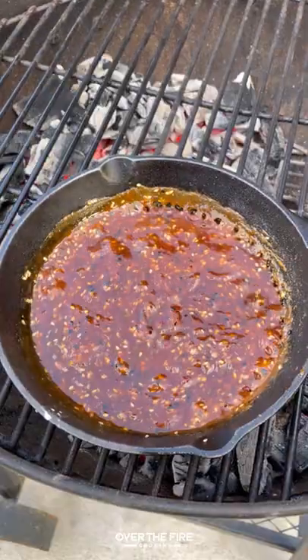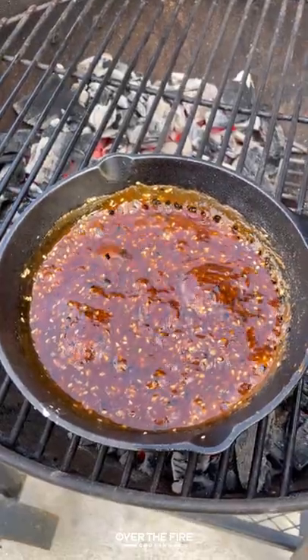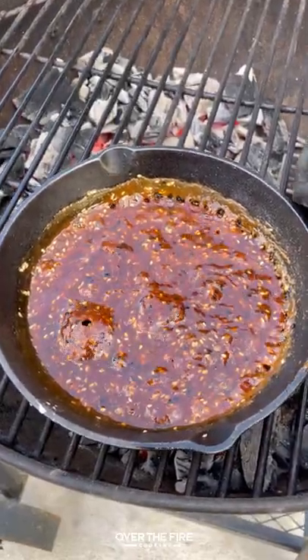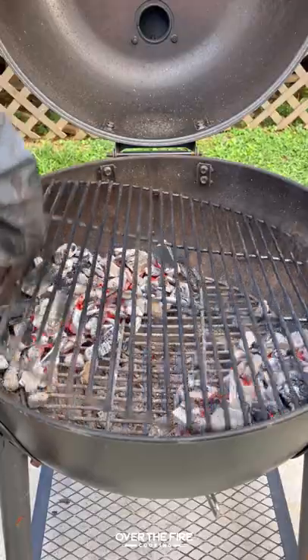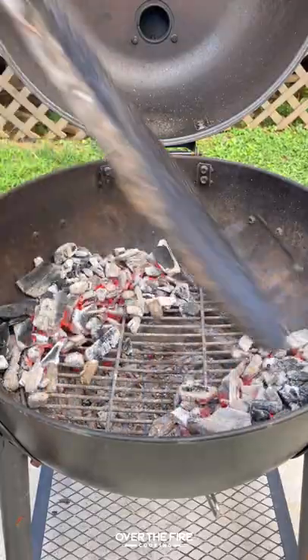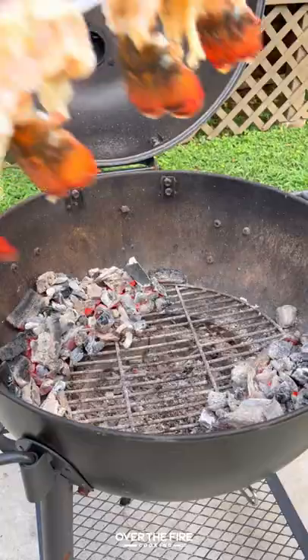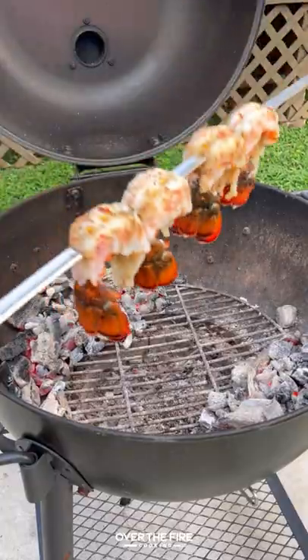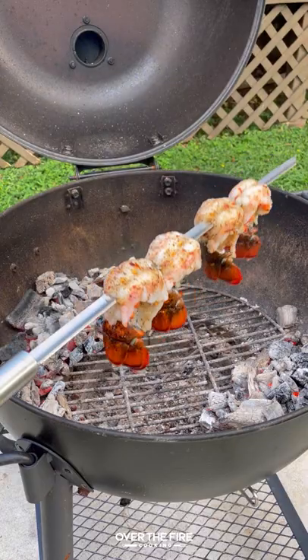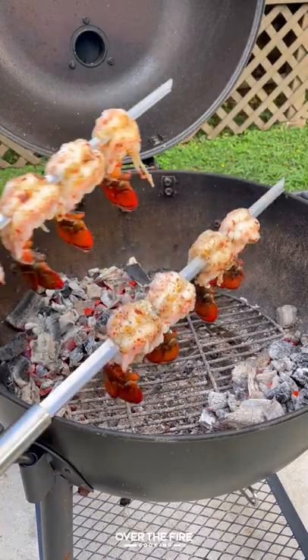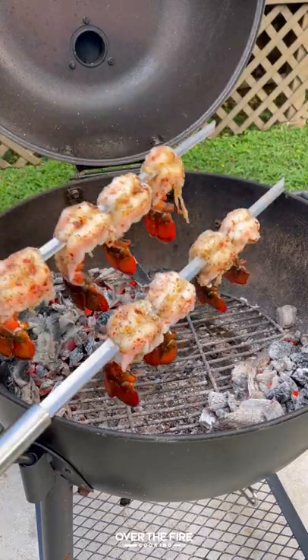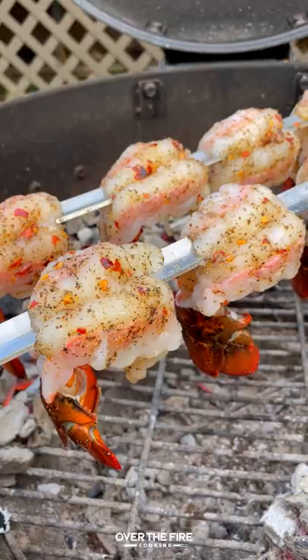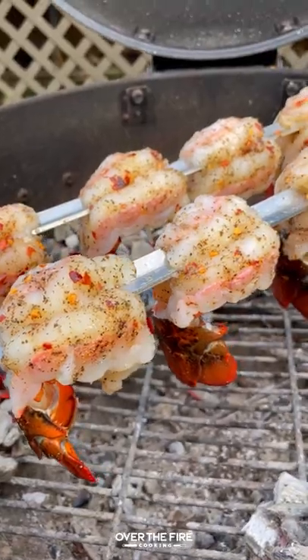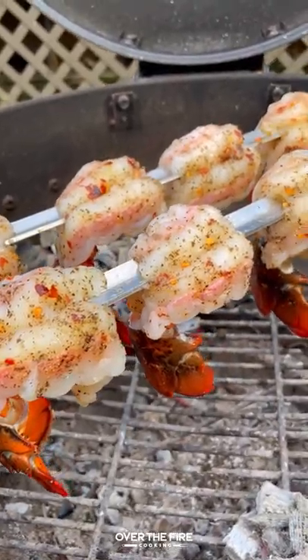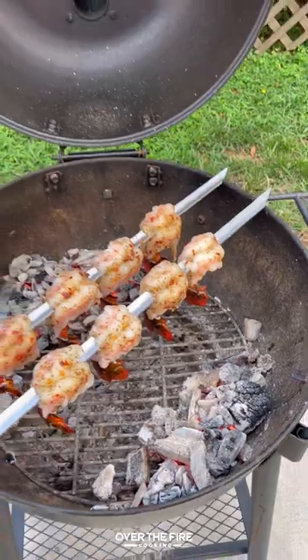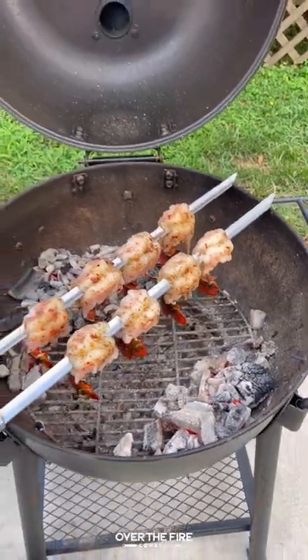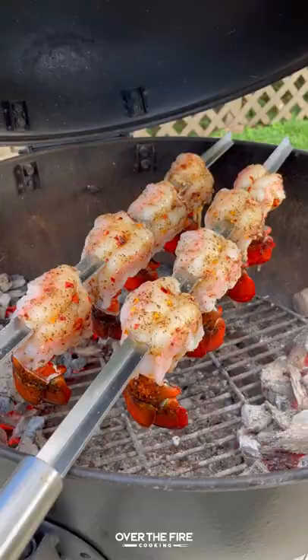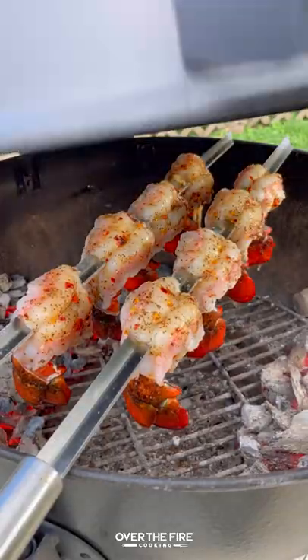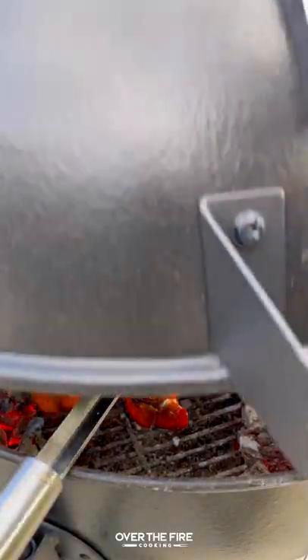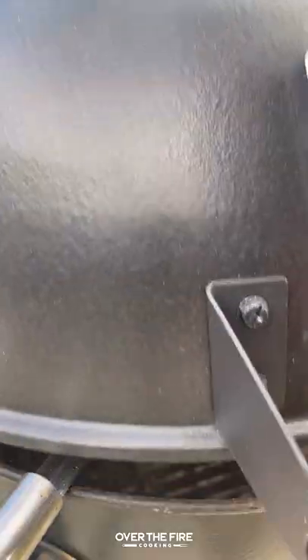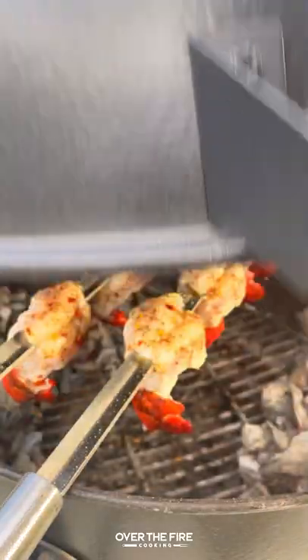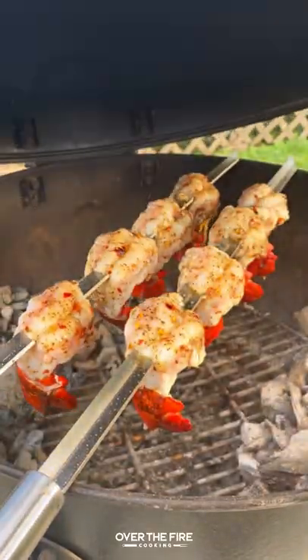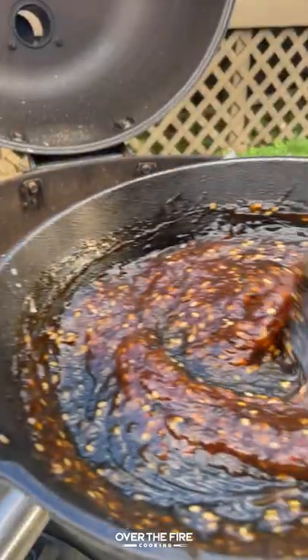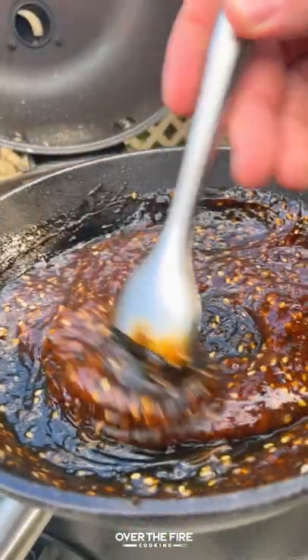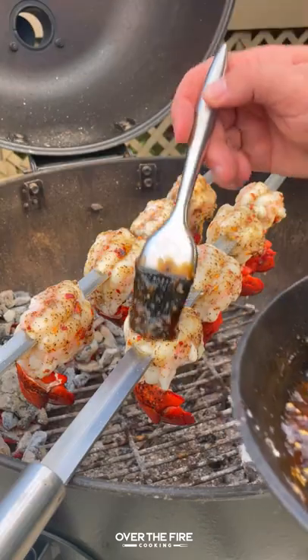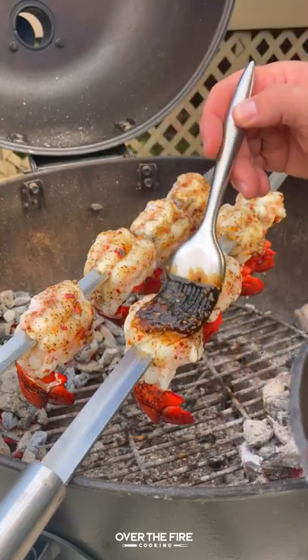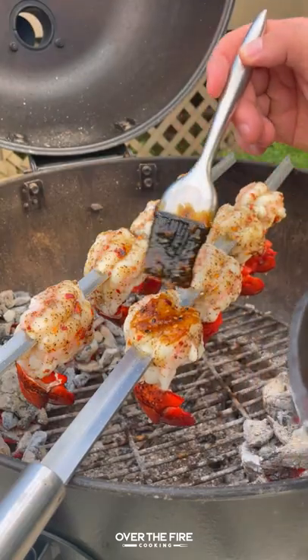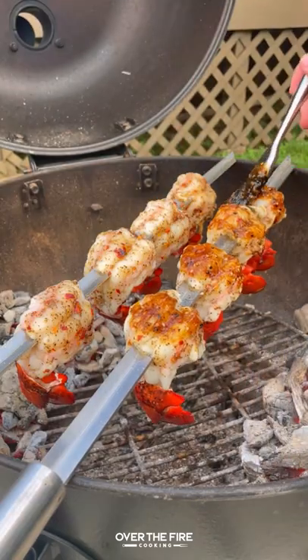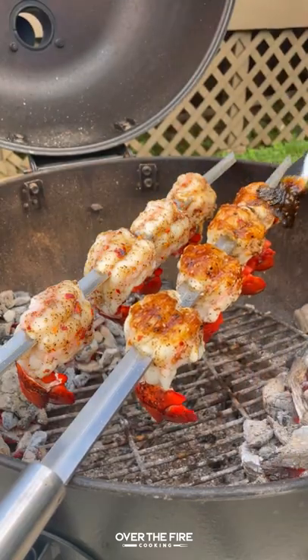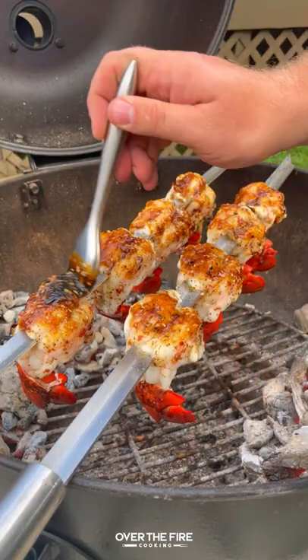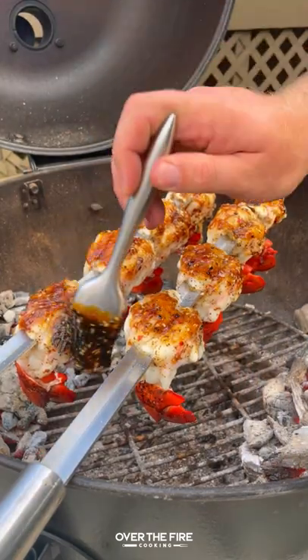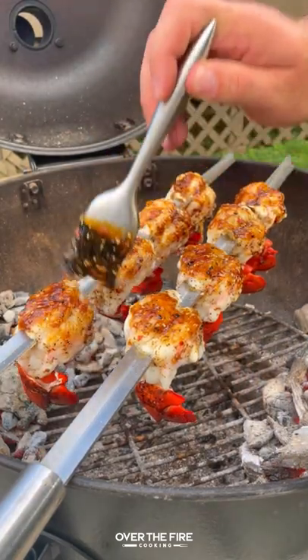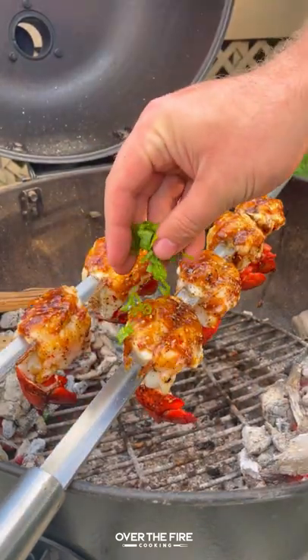Then I'm going to pull off the grill grate, placing the lobster tail skewers in between the two fires, cooking them for just a couple of minutes, finishing off with that garlic teriyaki glaze and some sliced scallions.